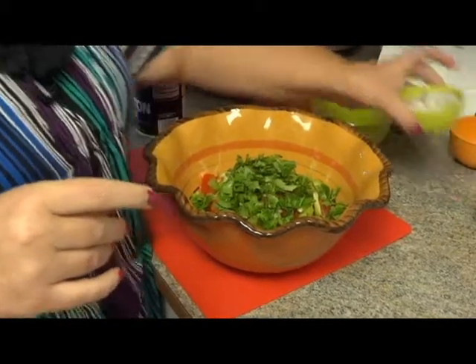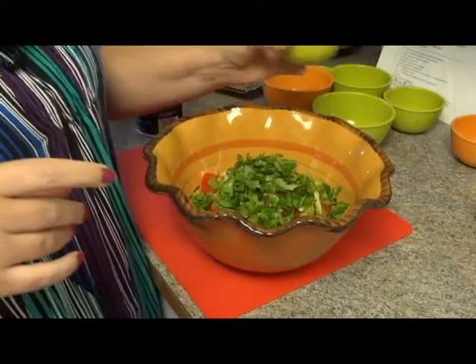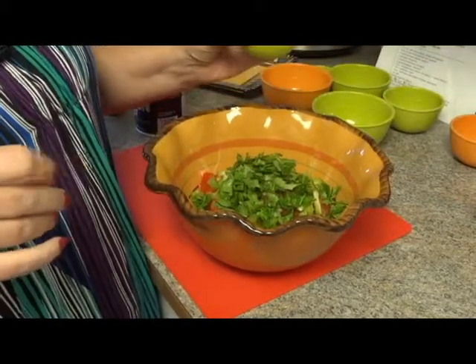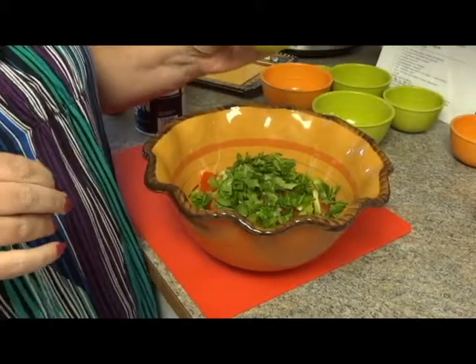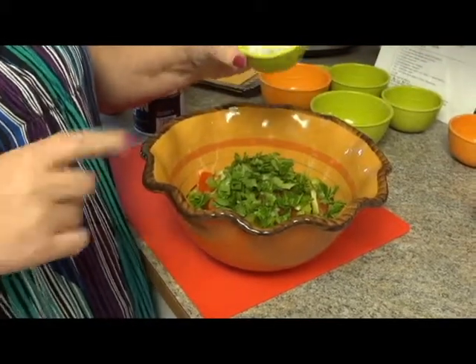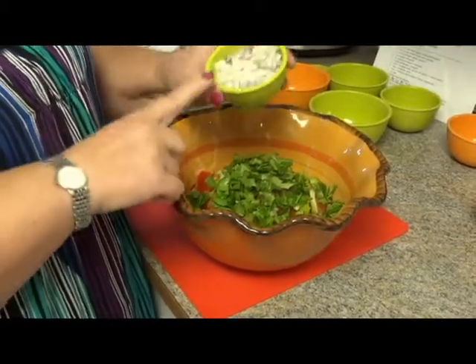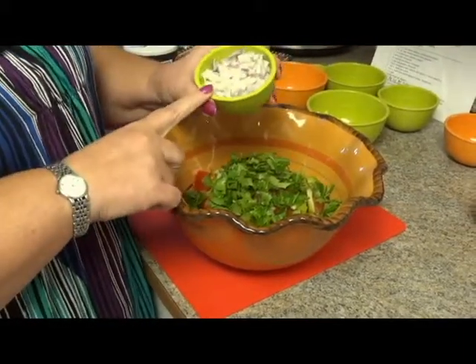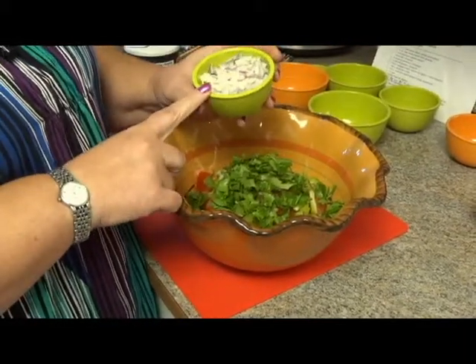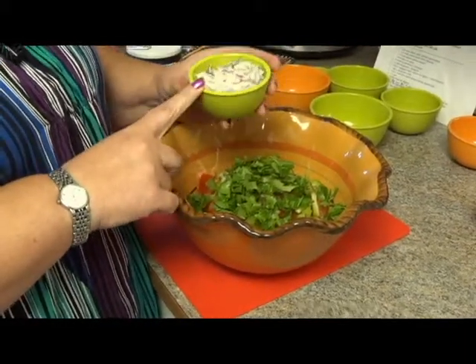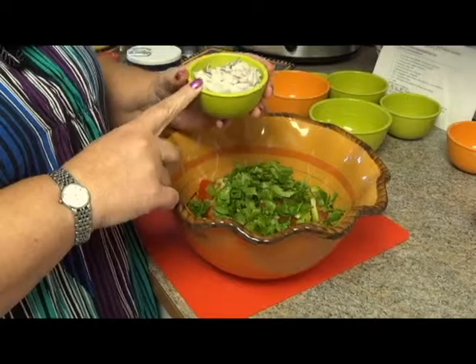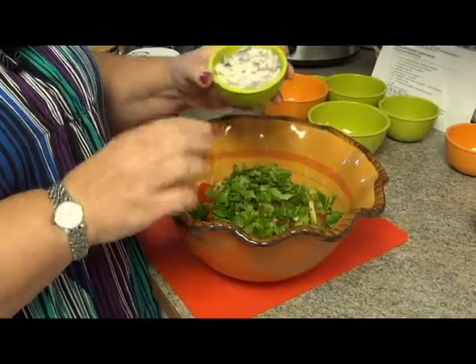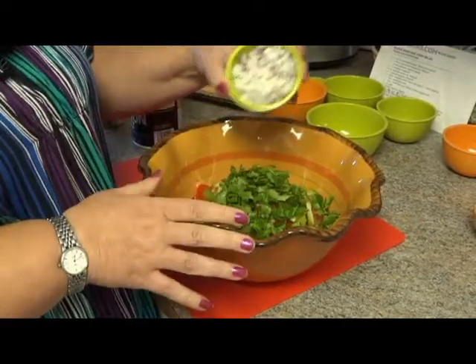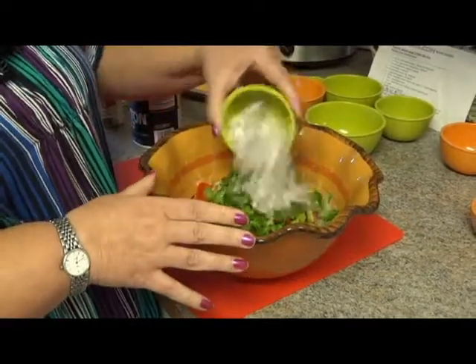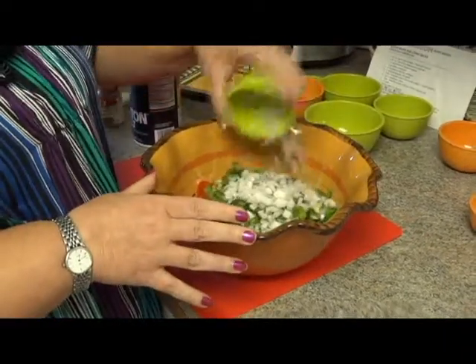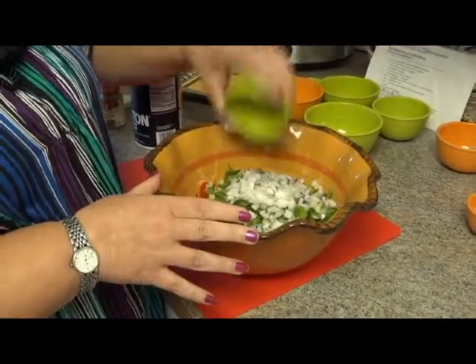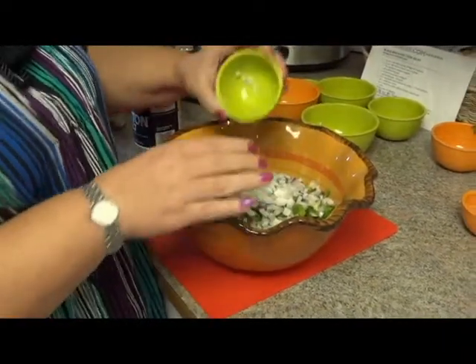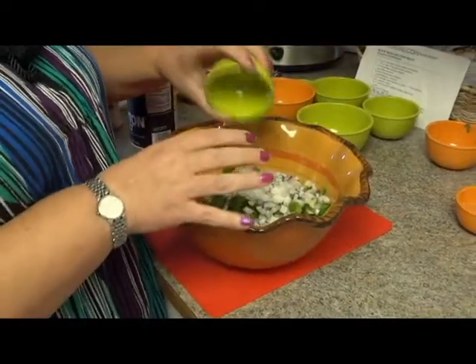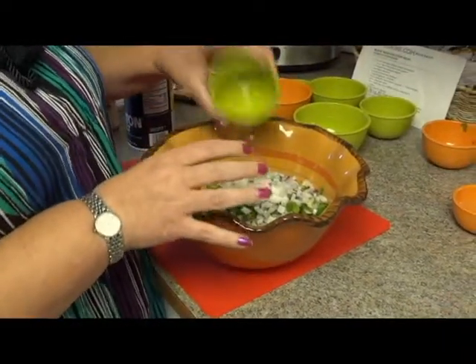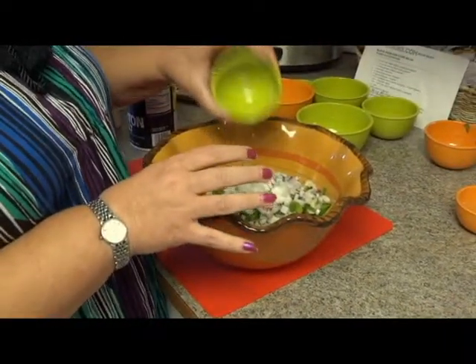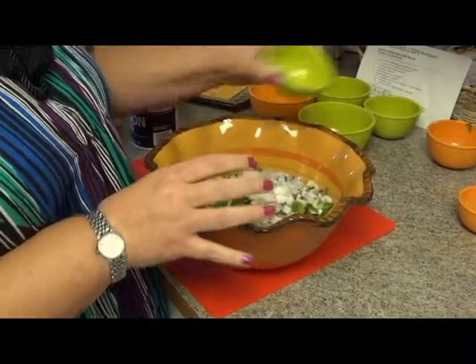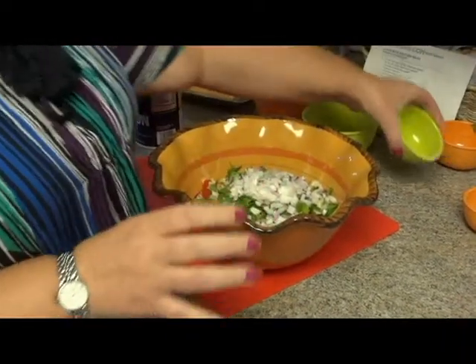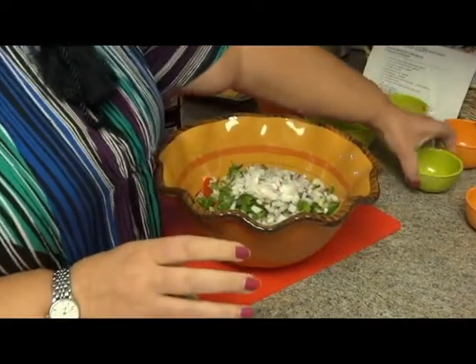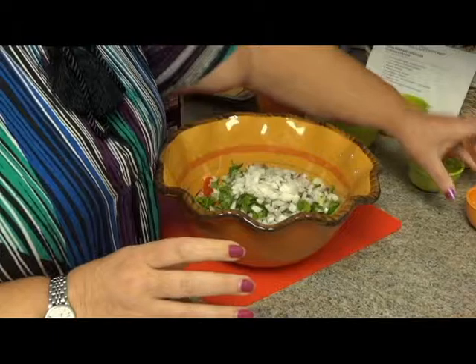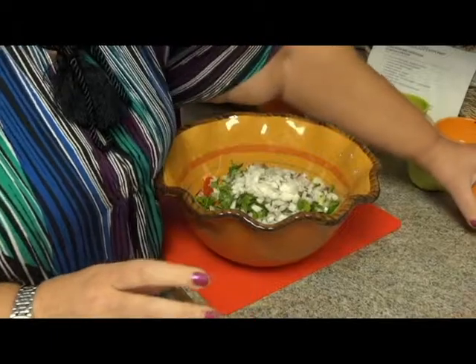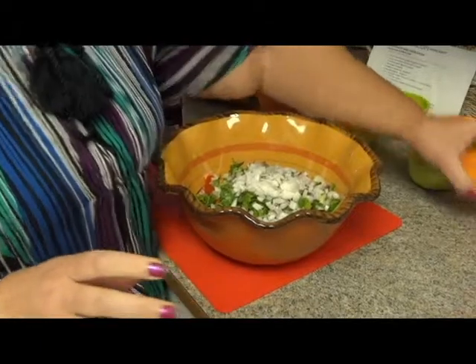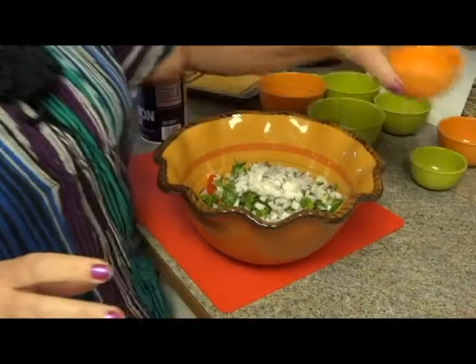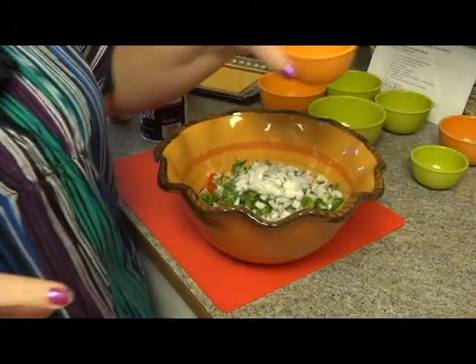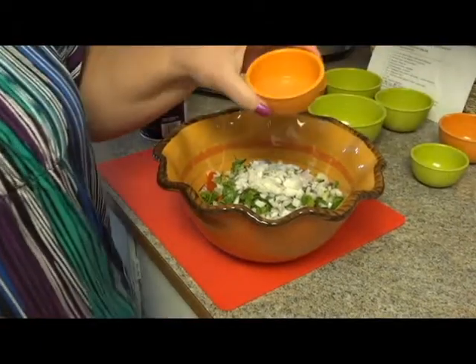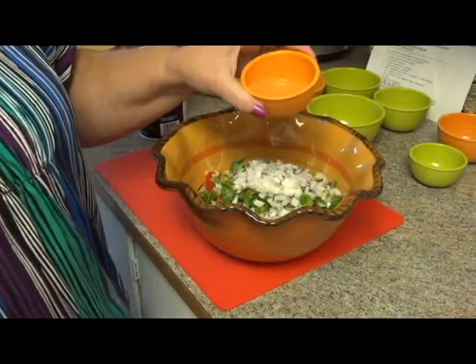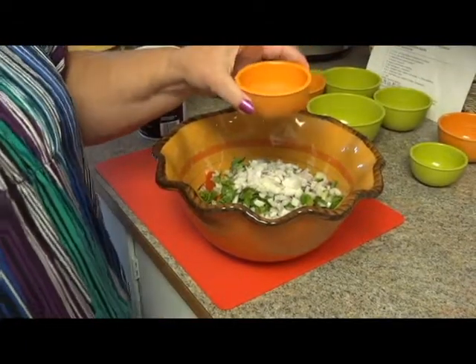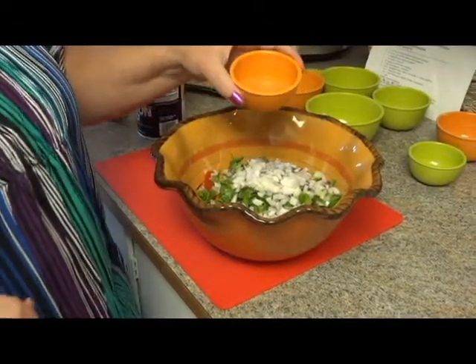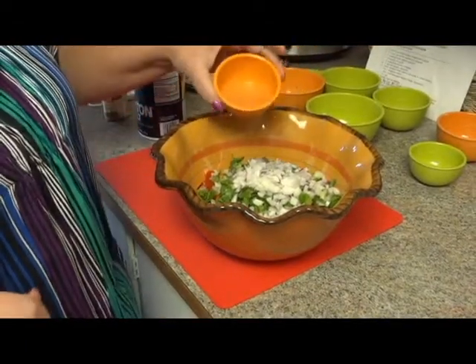Next we're going to put in a fourth of a cup of diced red onions, and then a quarter cup of fresh squeezed lime juice.